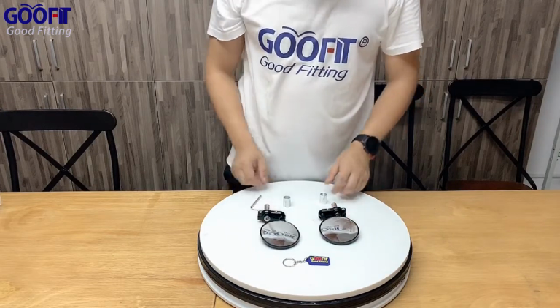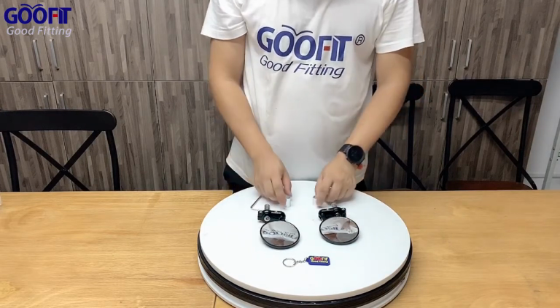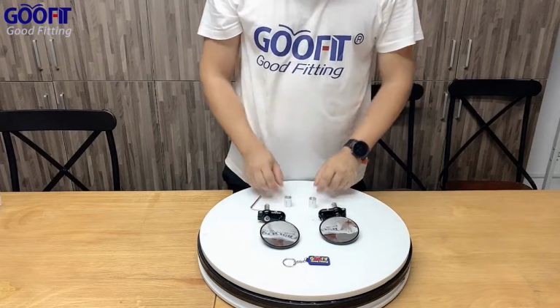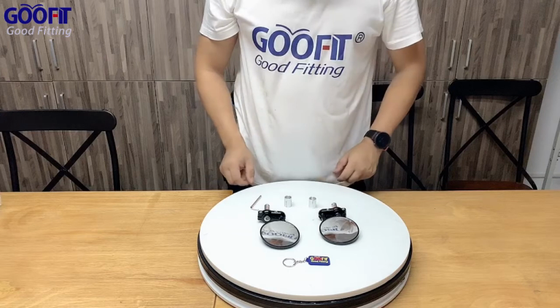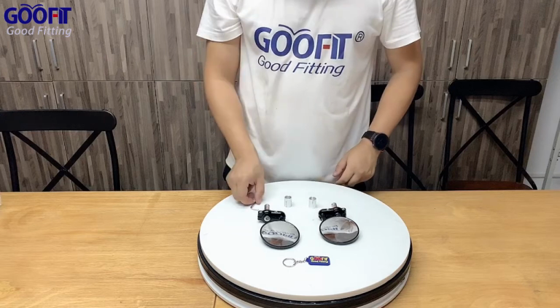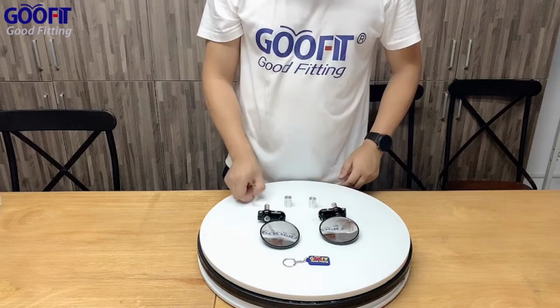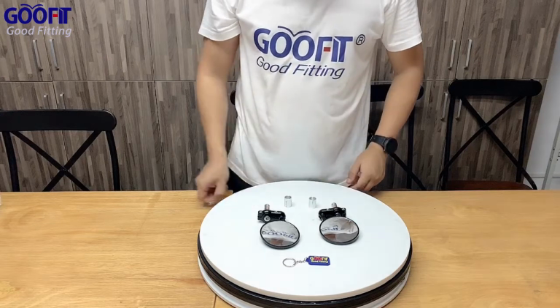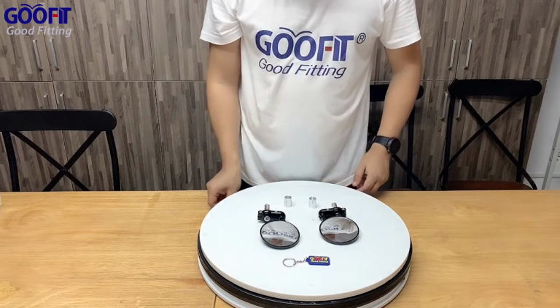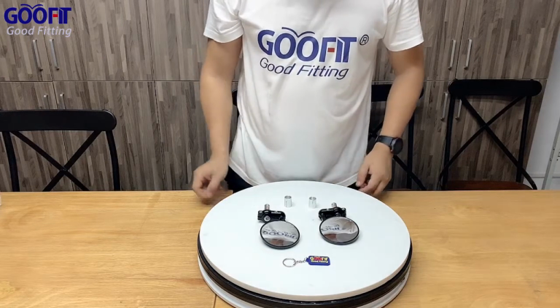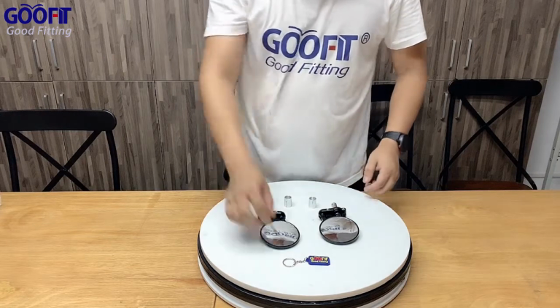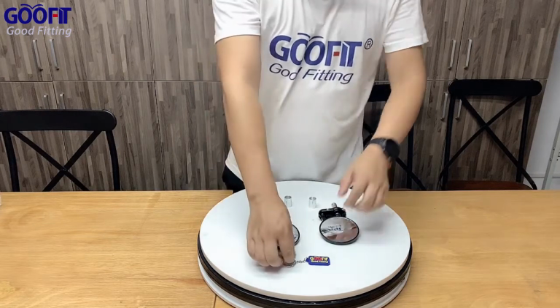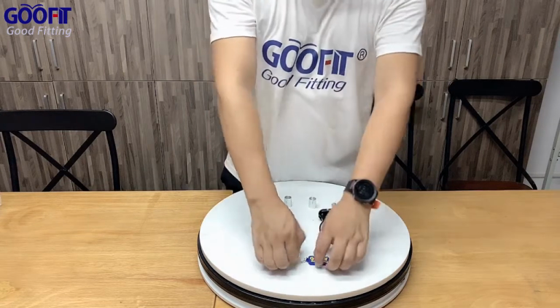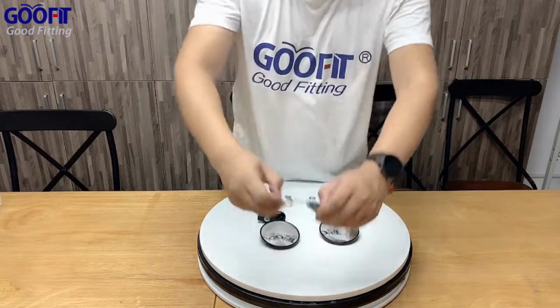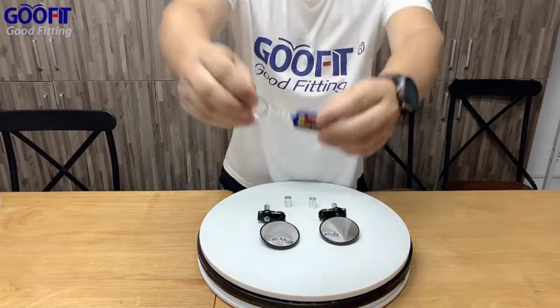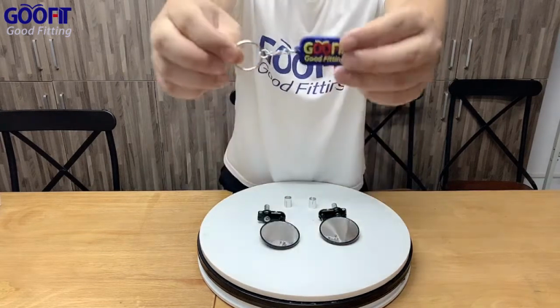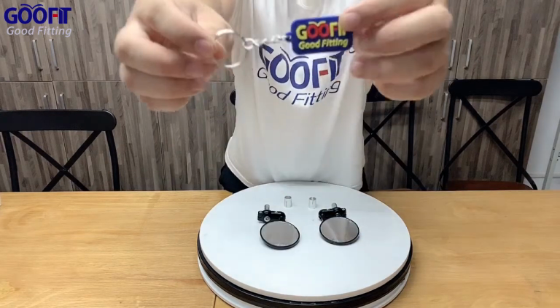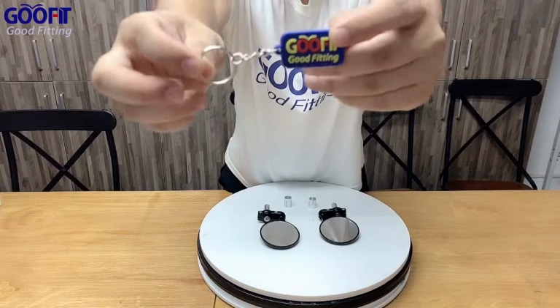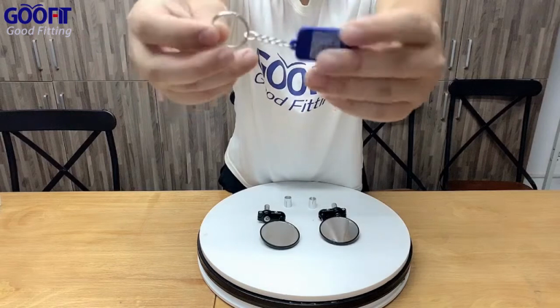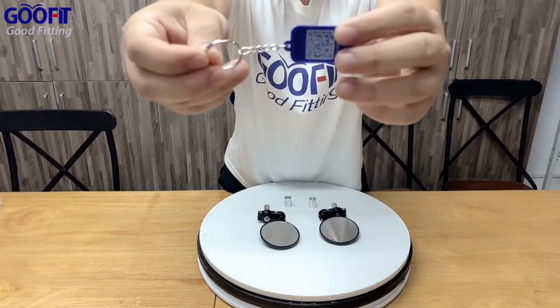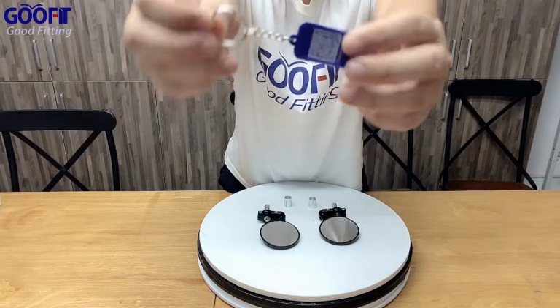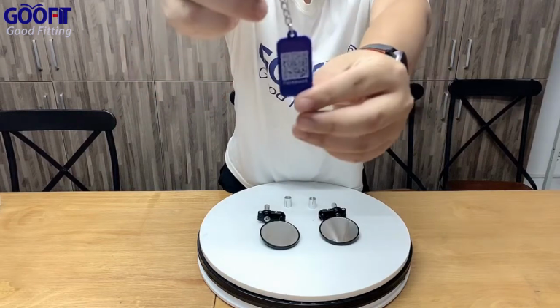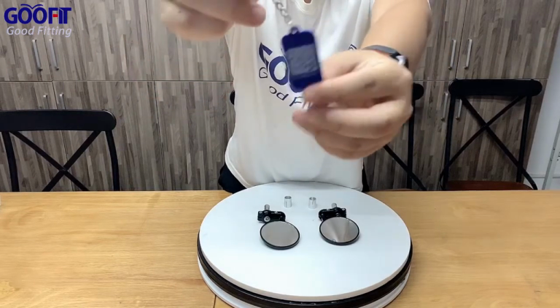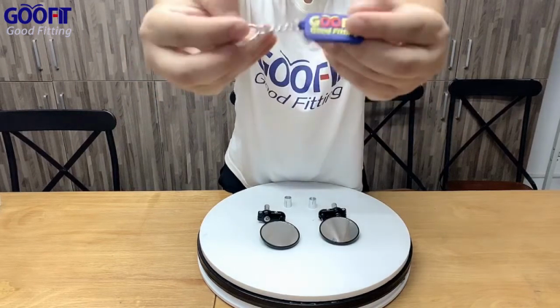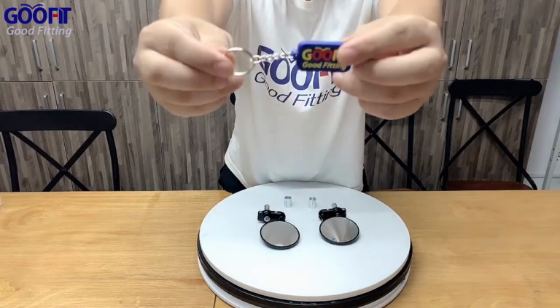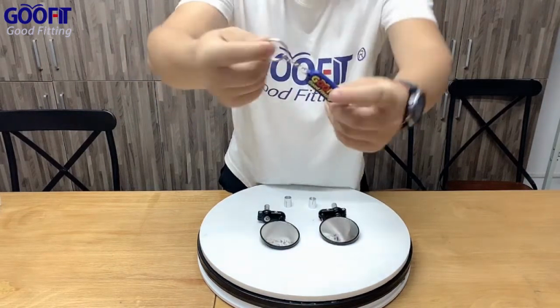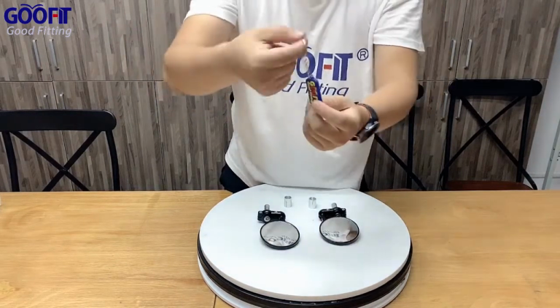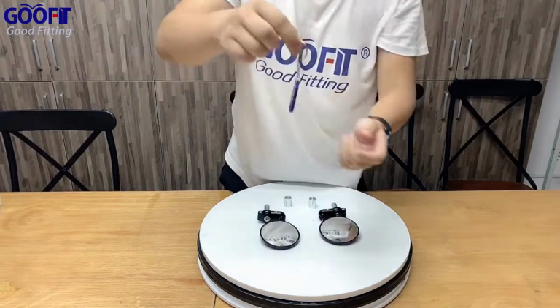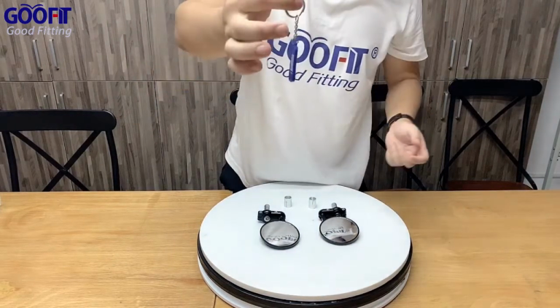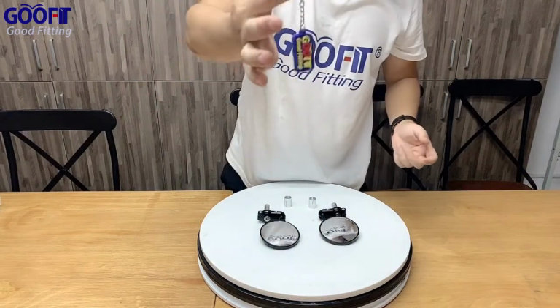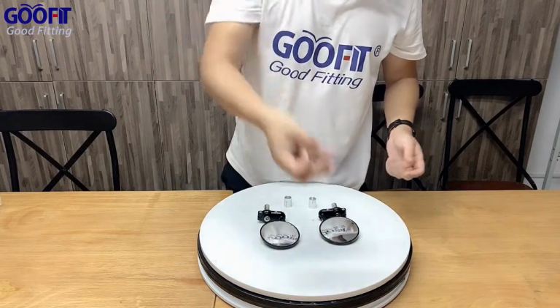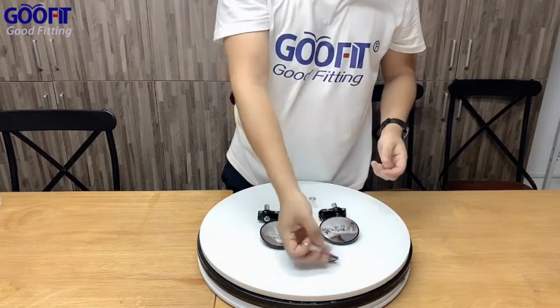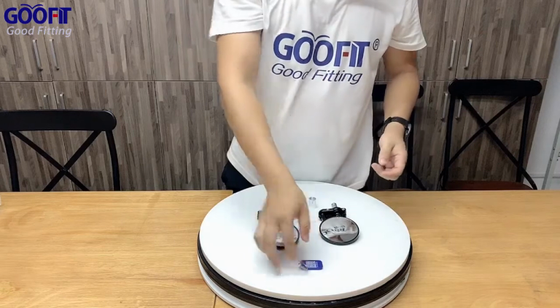The item also comes with a delicate keychain. You can scan the QR code on the back of it. Follow us on Facebook, and please also subscribe to our GoFit YouTube channel.